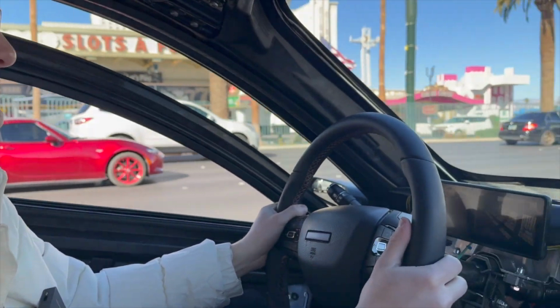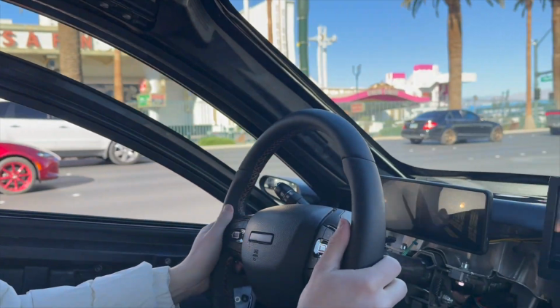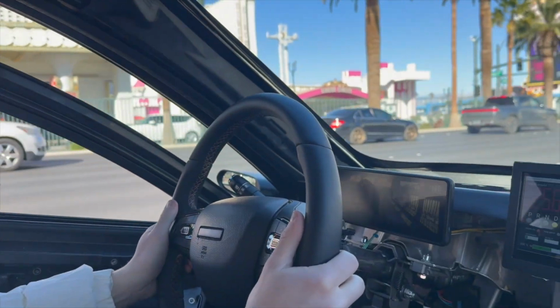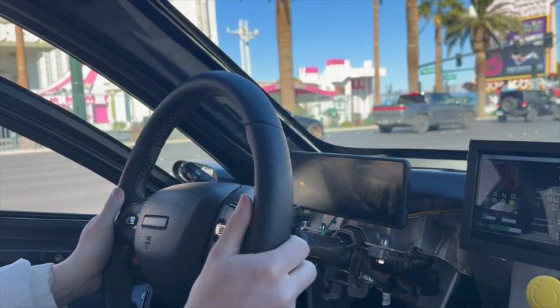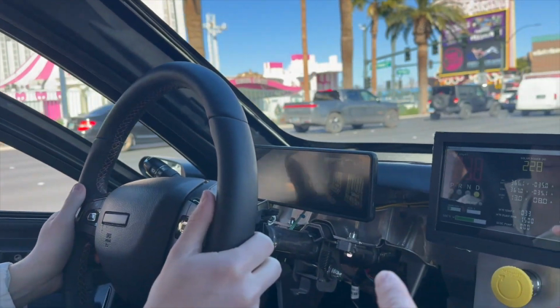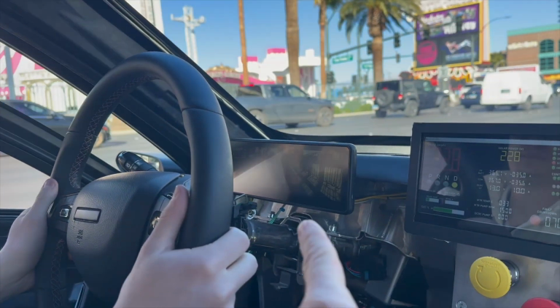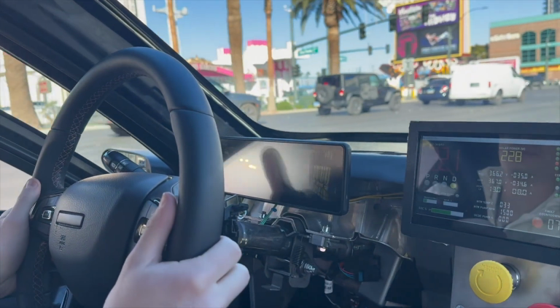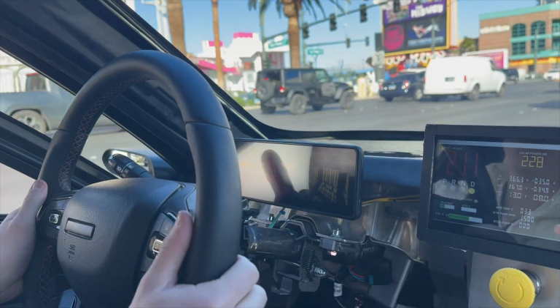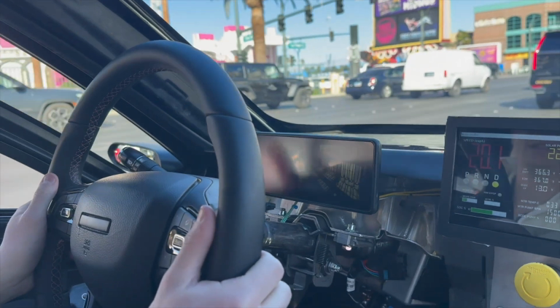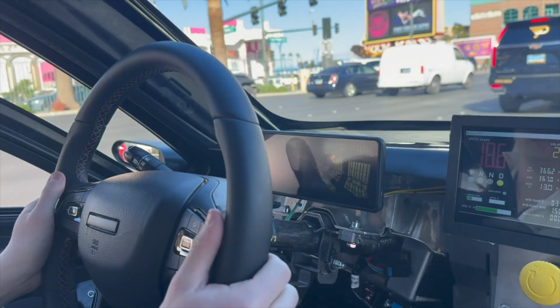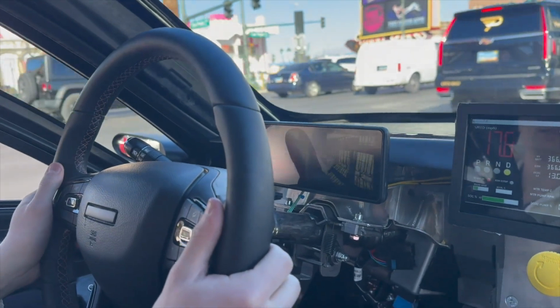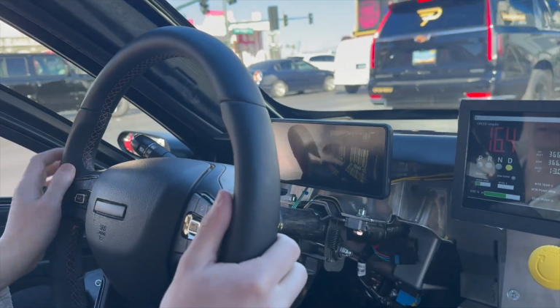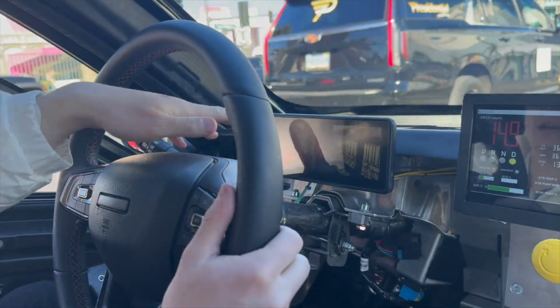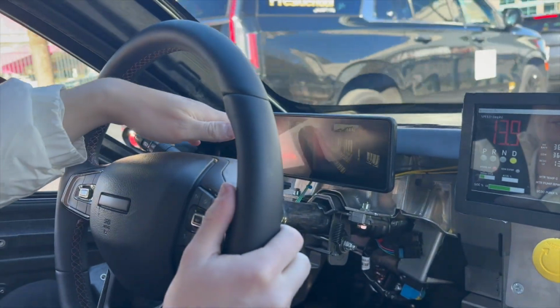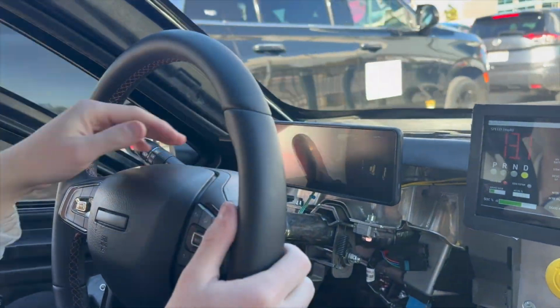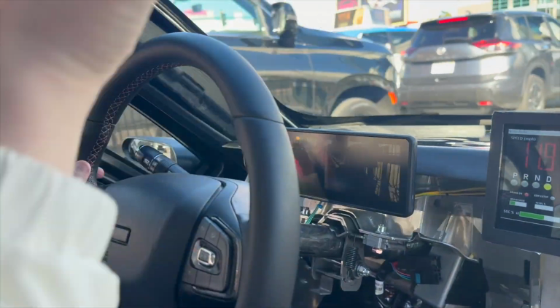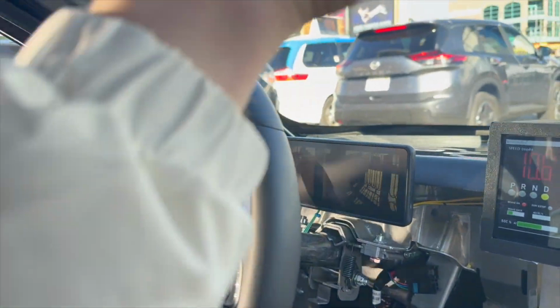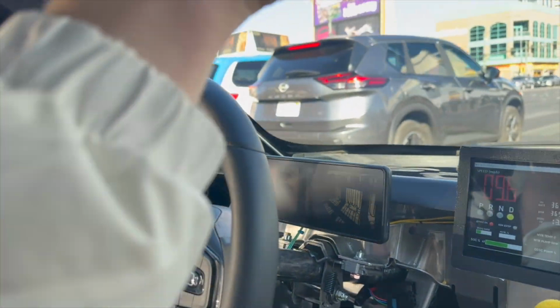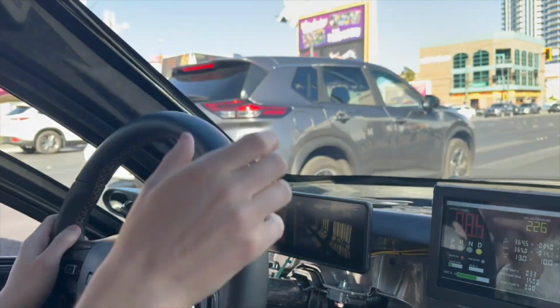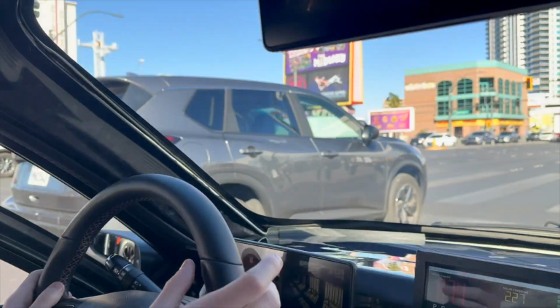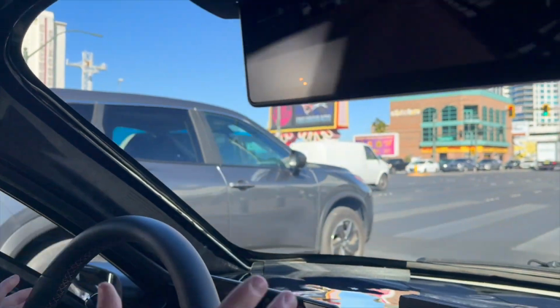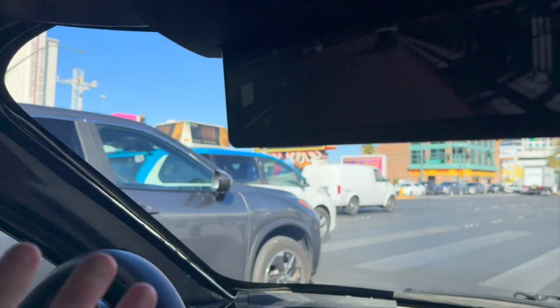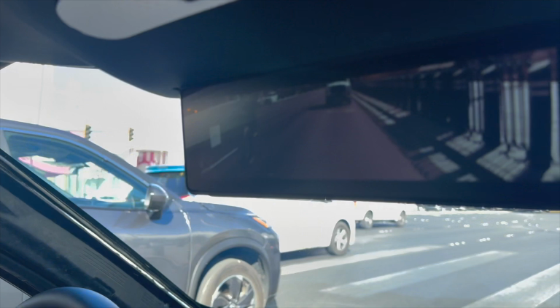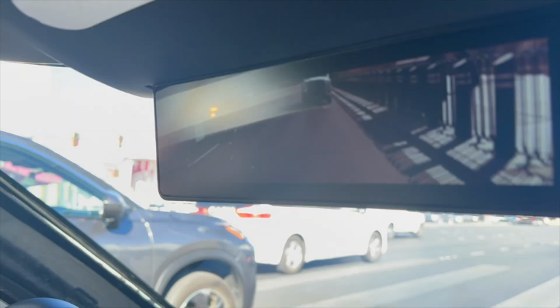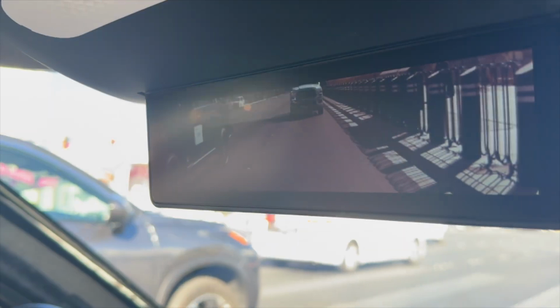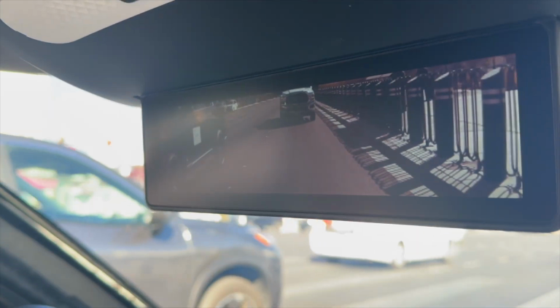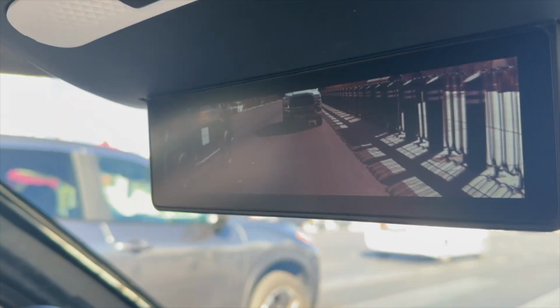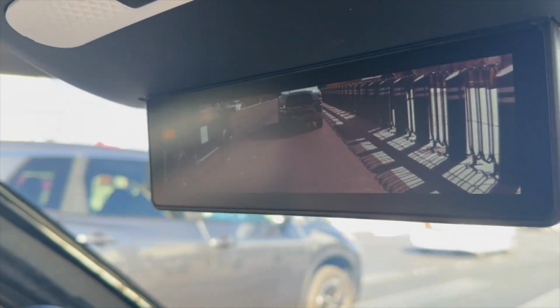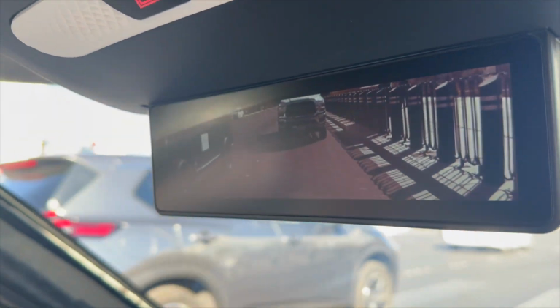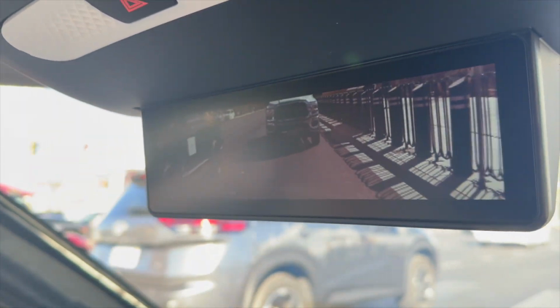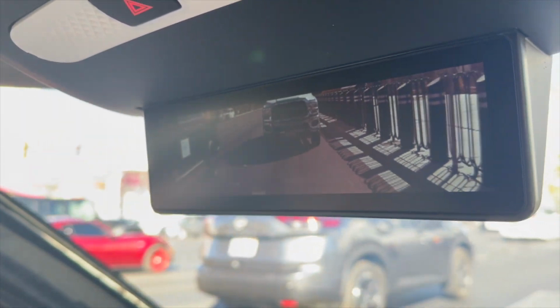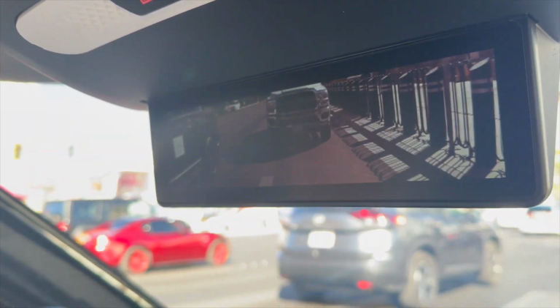Because you can't see out the back, you have cameras on either side — these are your left and right views, and this is your reverse. We have views all around the vehicle, so I don't have any blind spots, which is amazing.